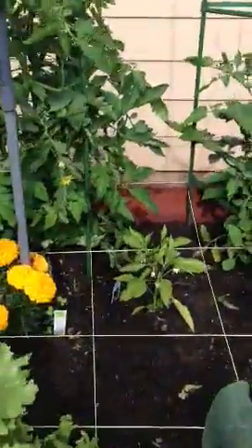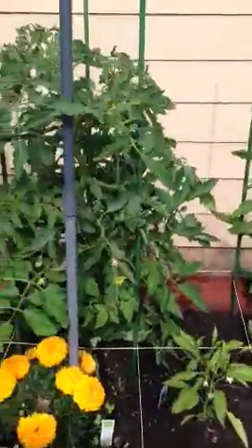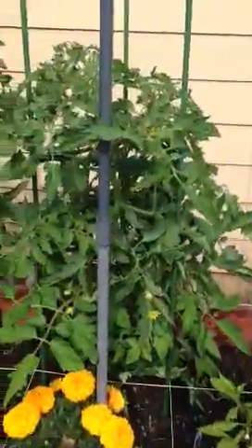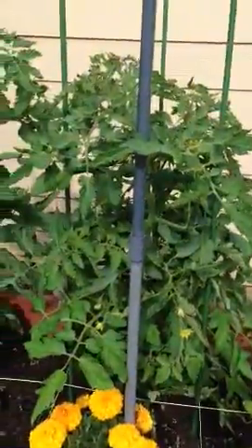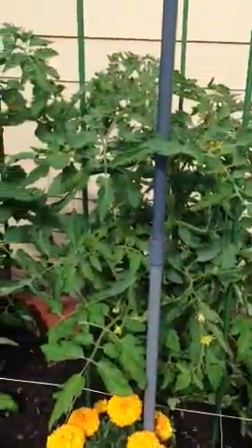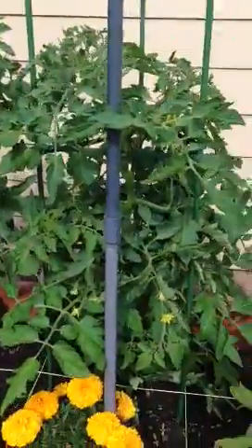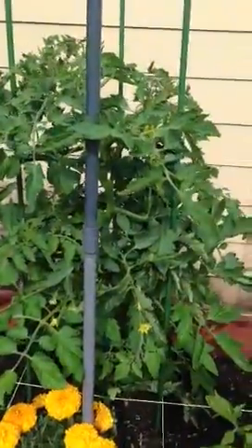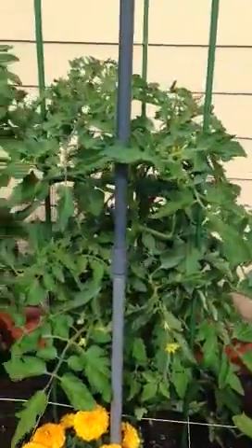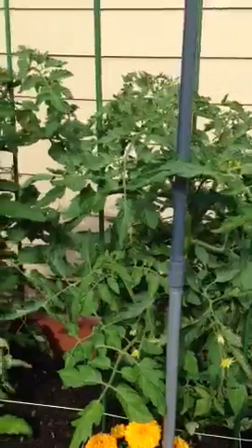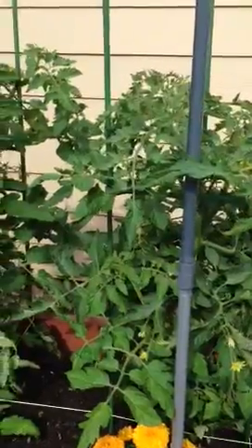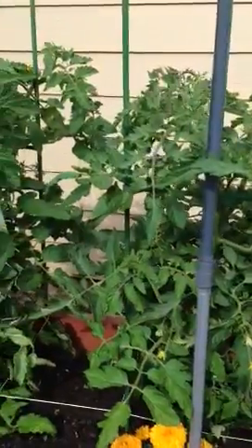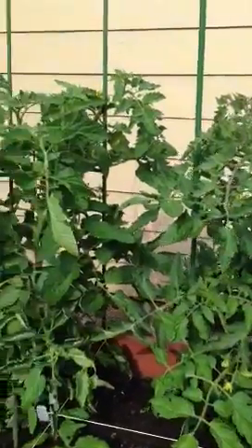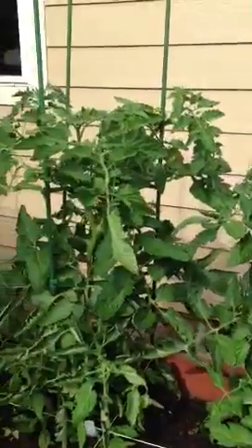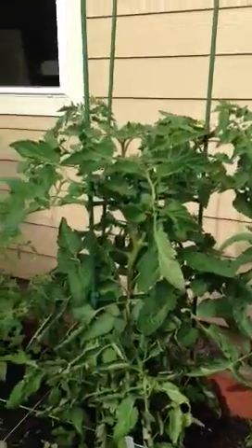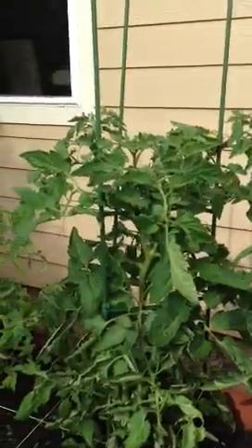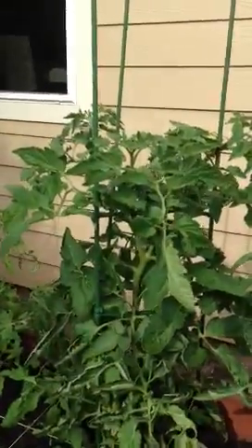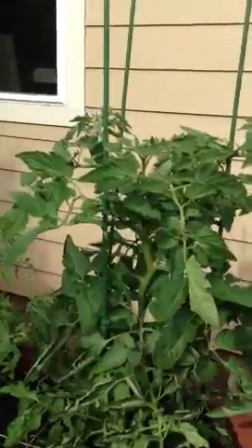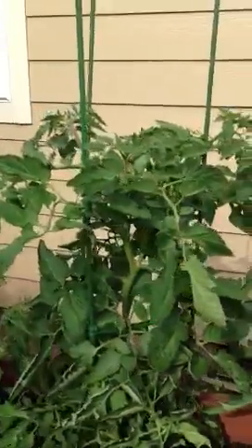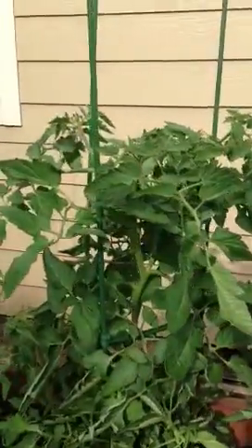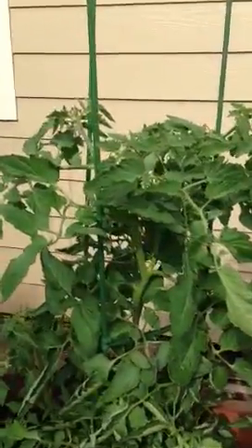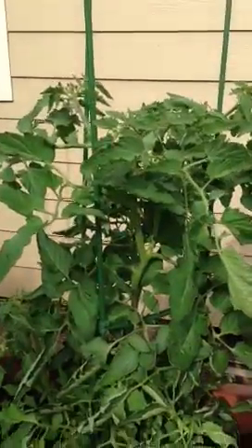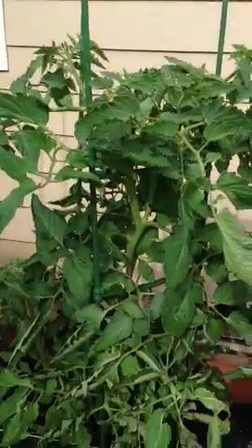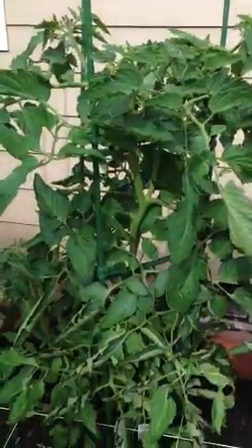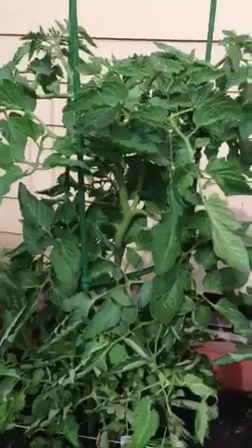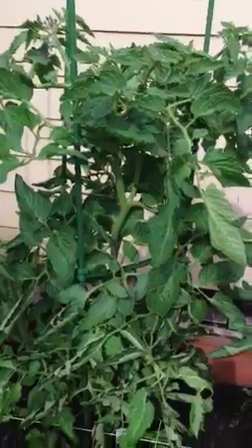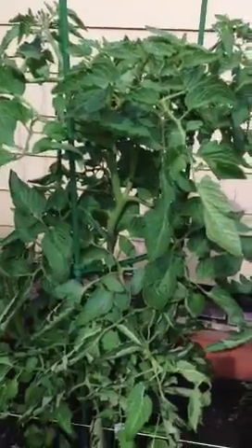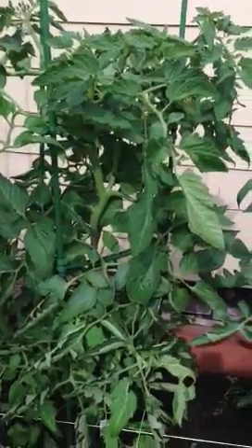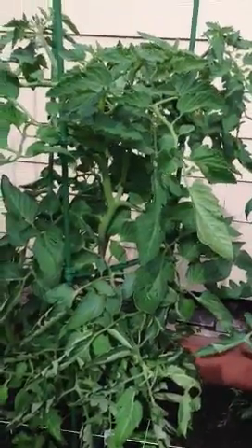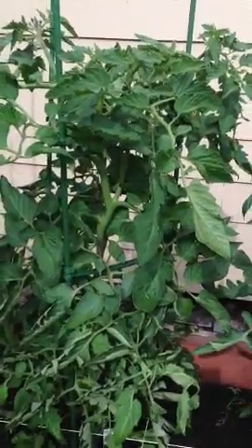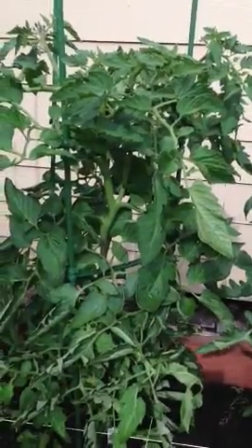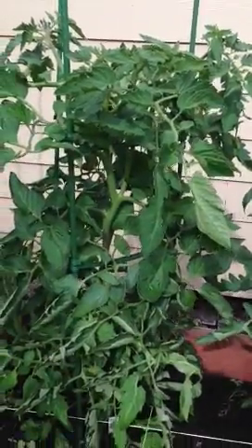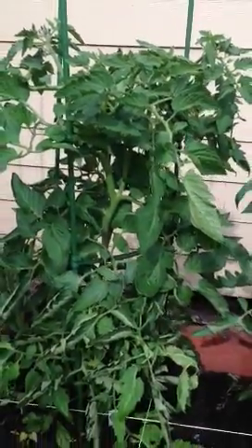More marigolds. The tomato plants are off the hook, doing so well. Just suckered that one over there a little bit. It's Bonnie Bell. I've got some tomatoes already on the back side of it.